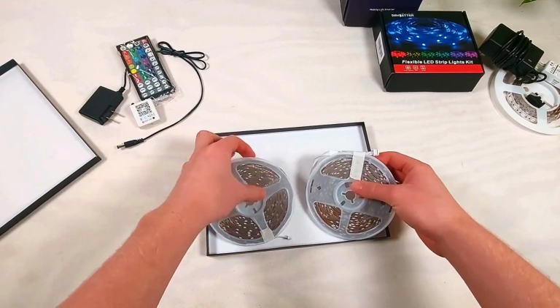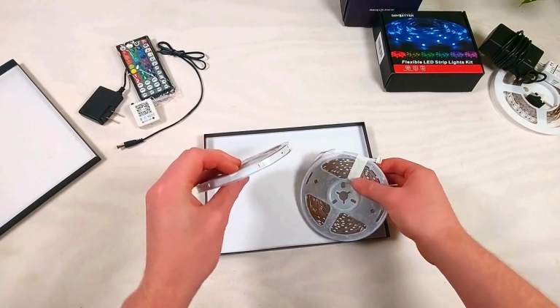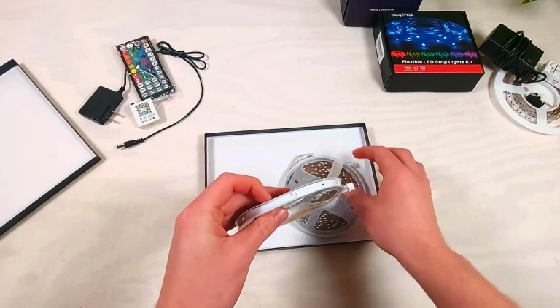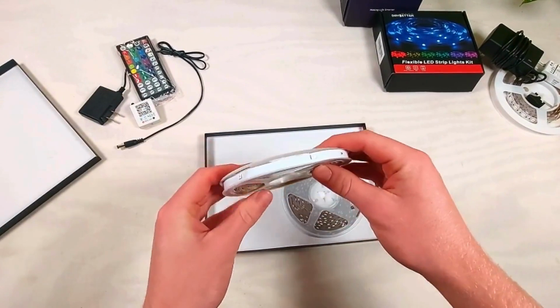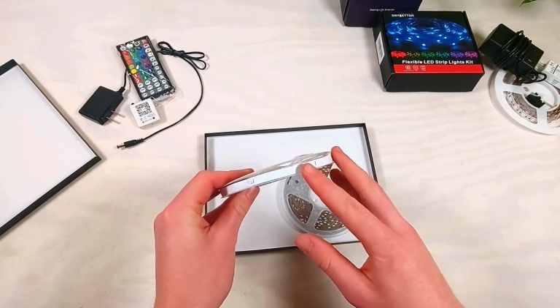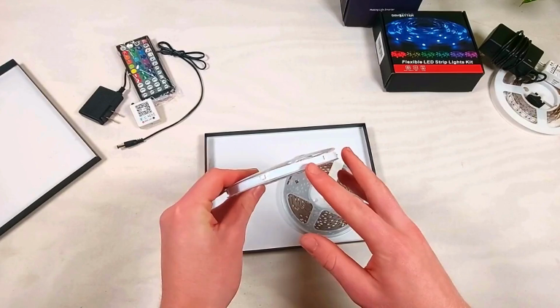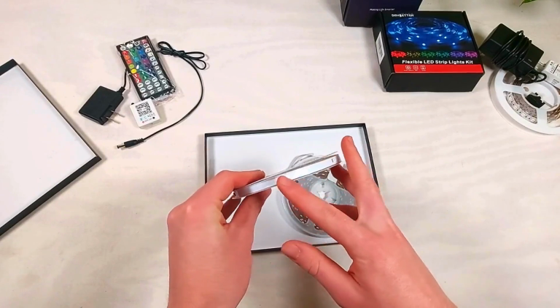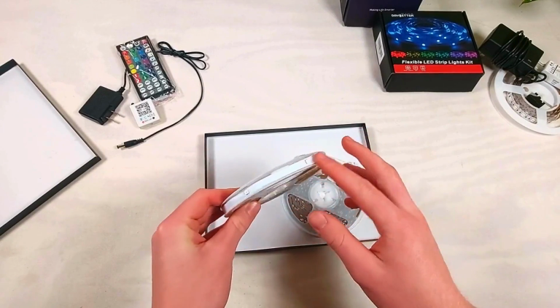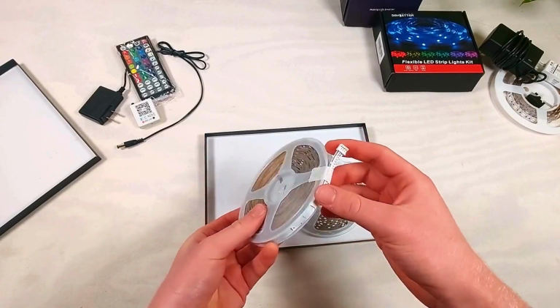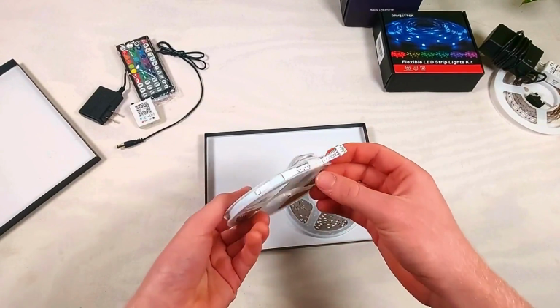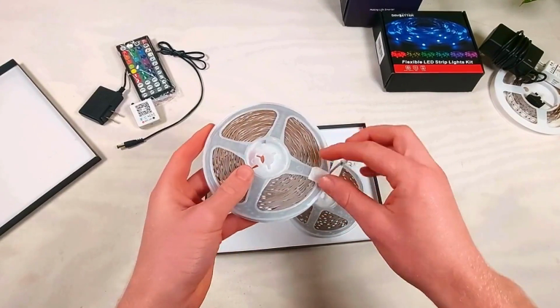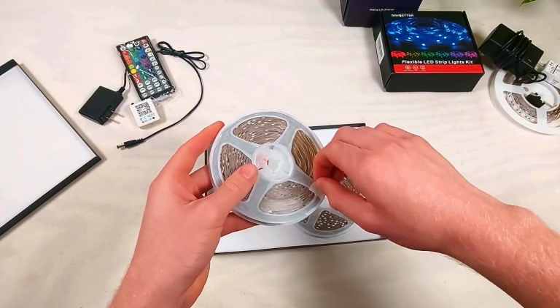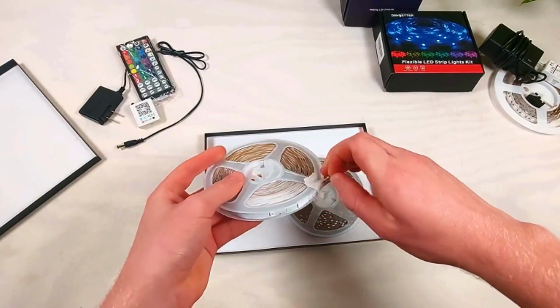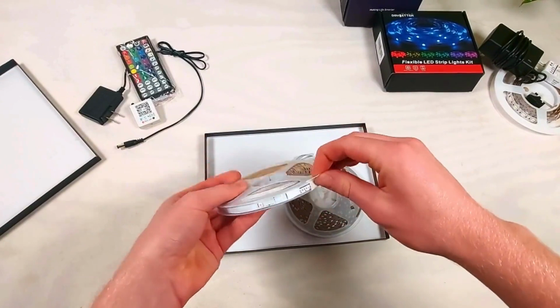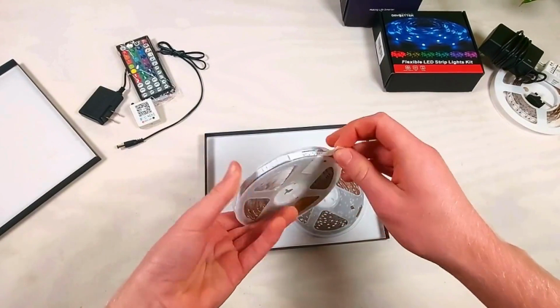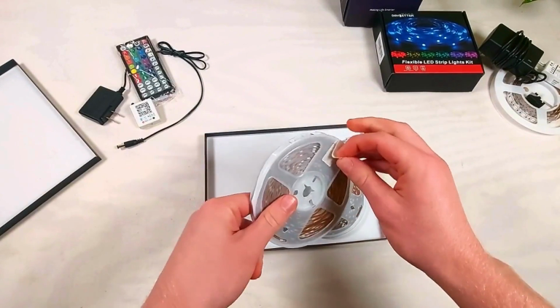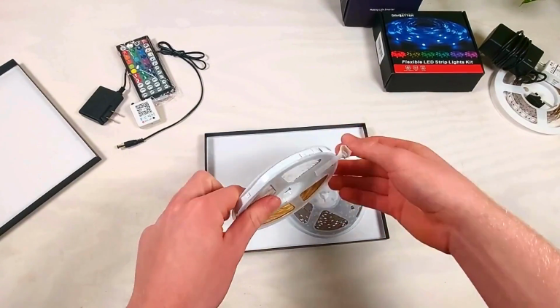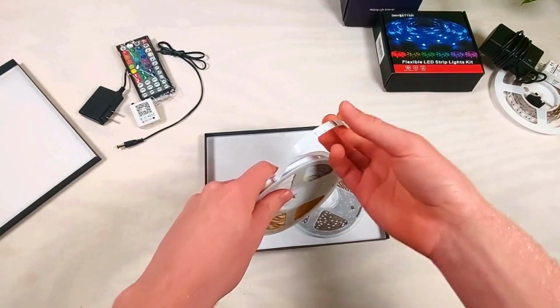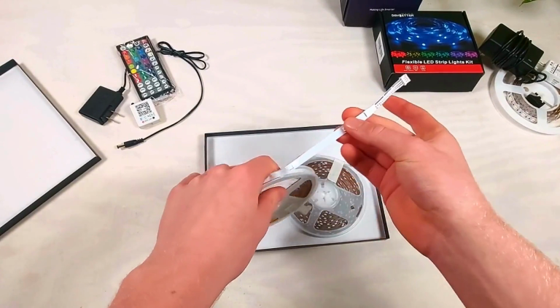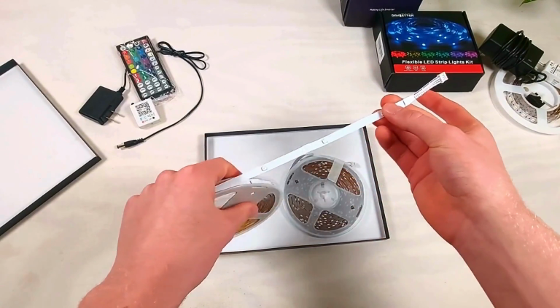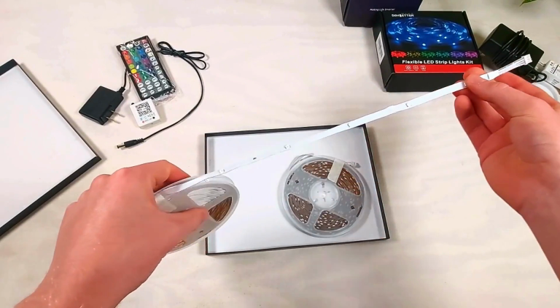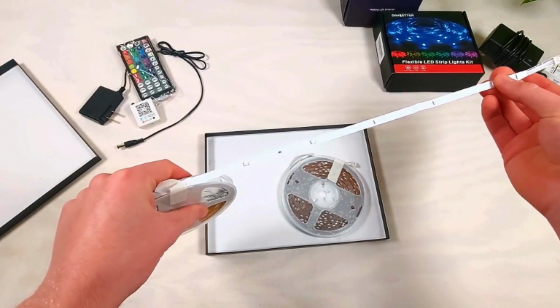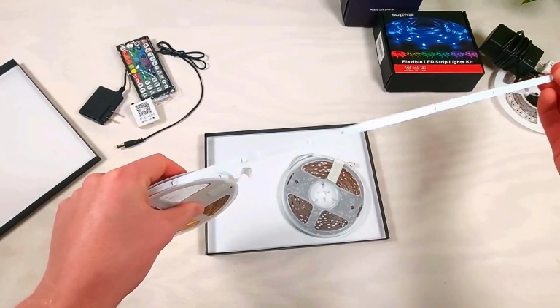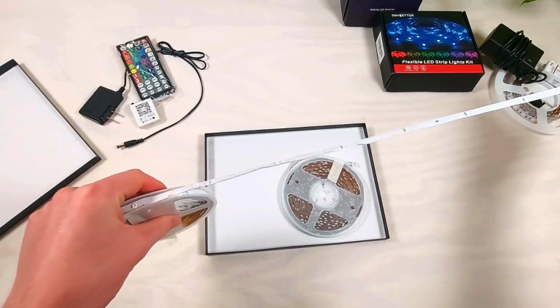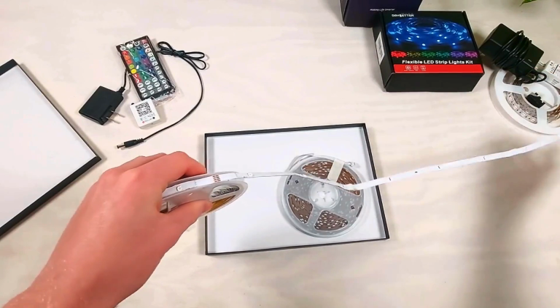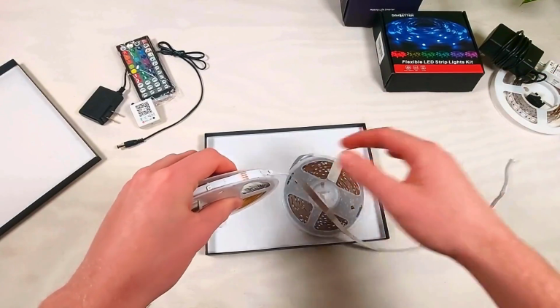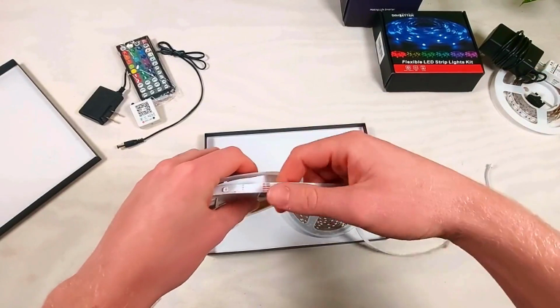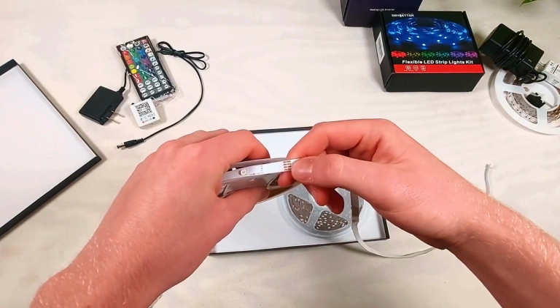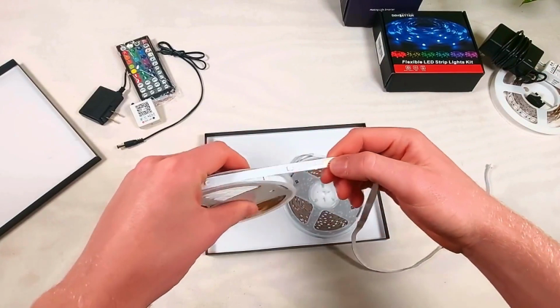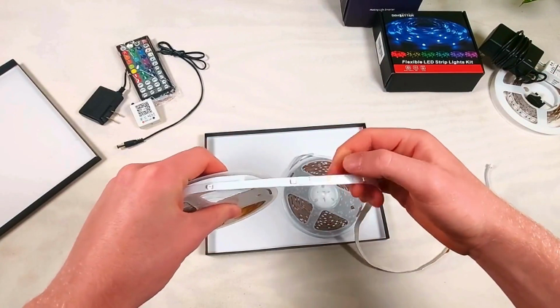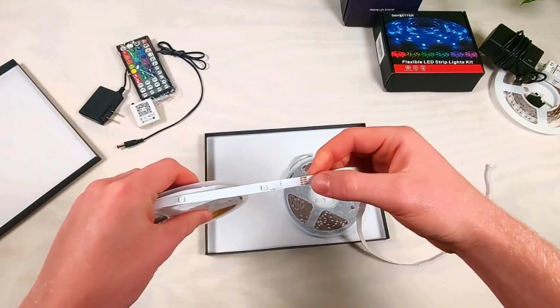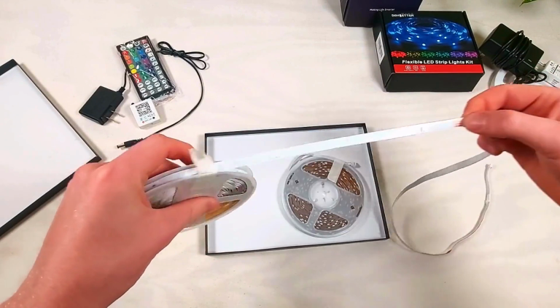Our first impression of the Keep Smile kit is that its components are obviously low quality. Also, the LED strip has a really long cutting pitch and a low LED density — all bad signs so far.